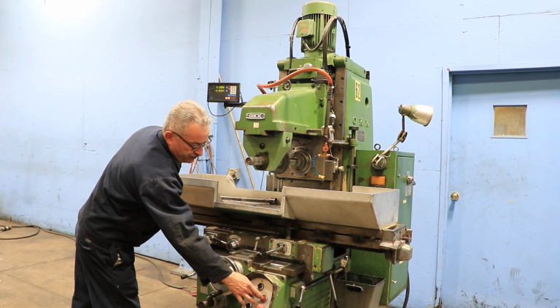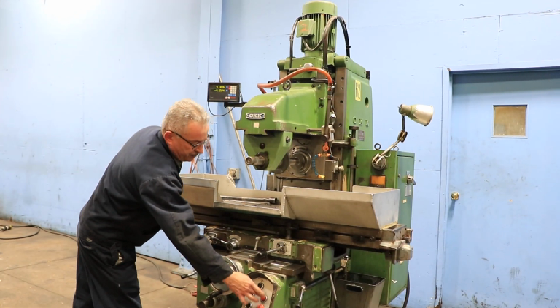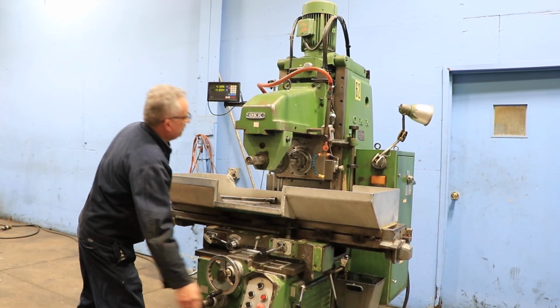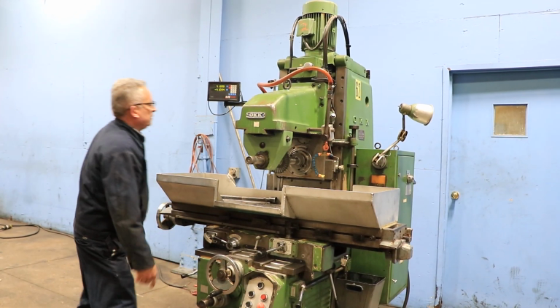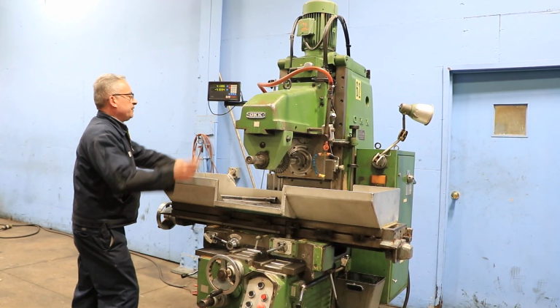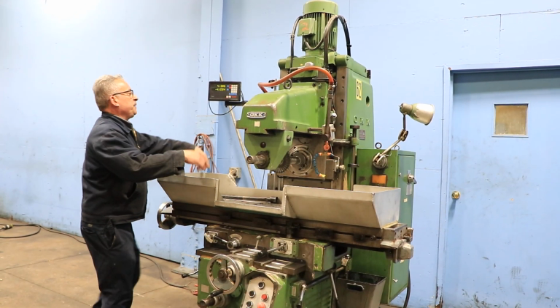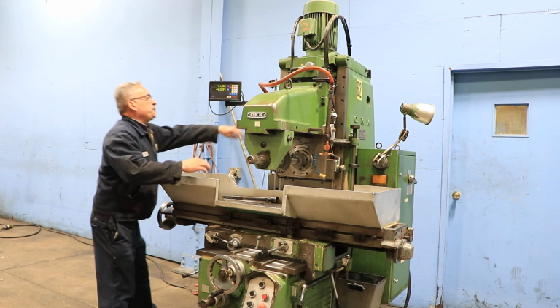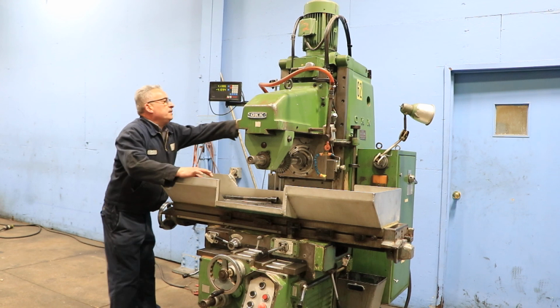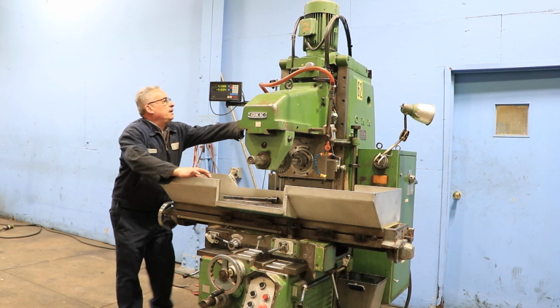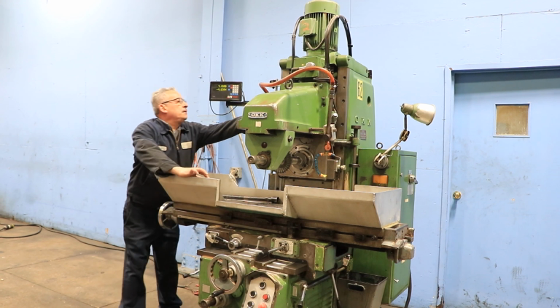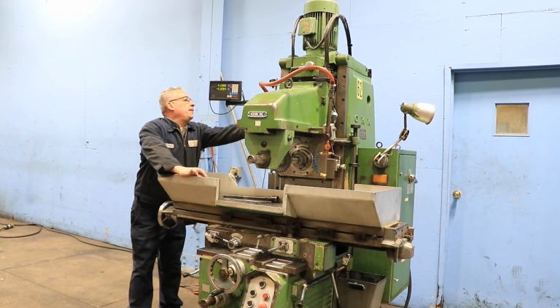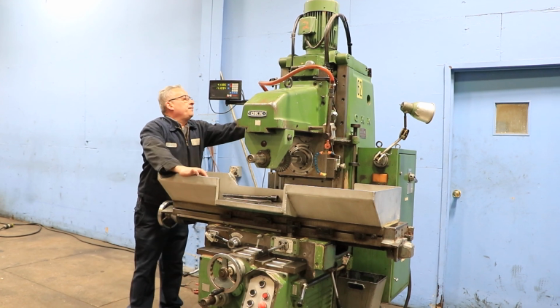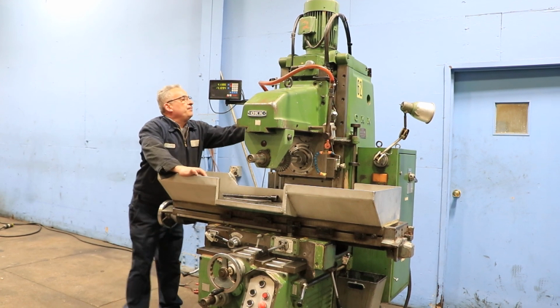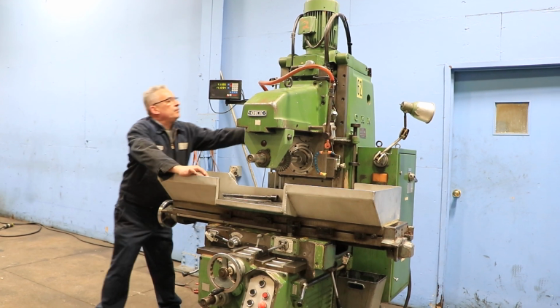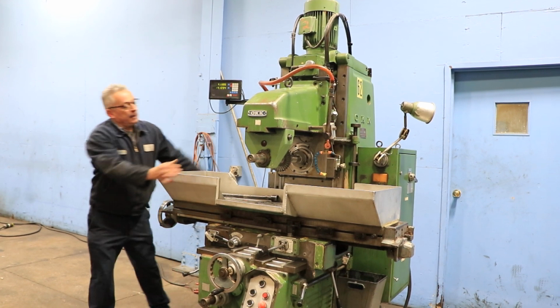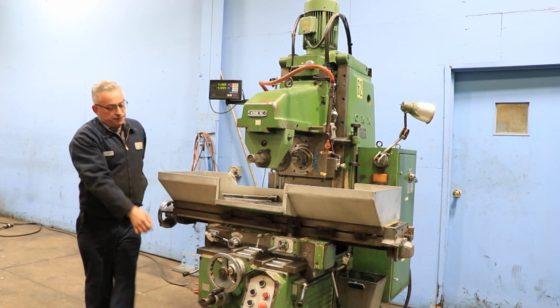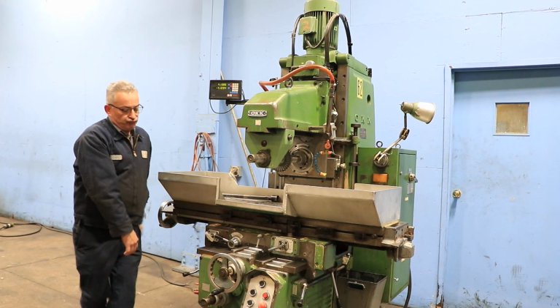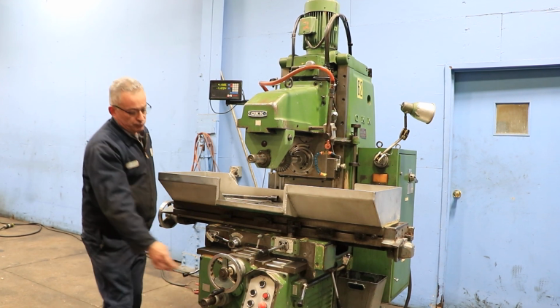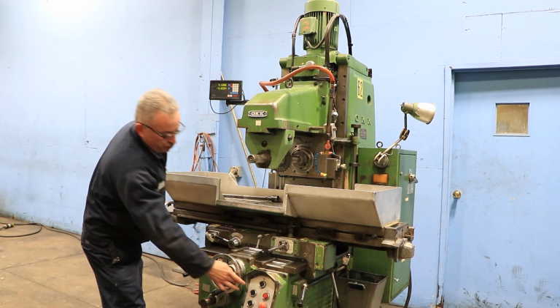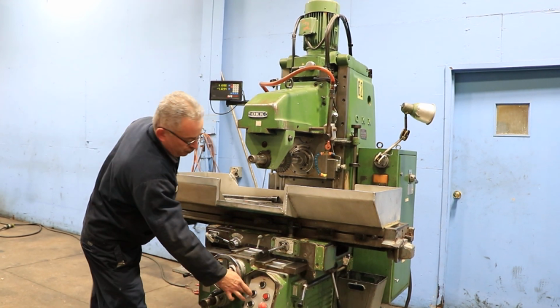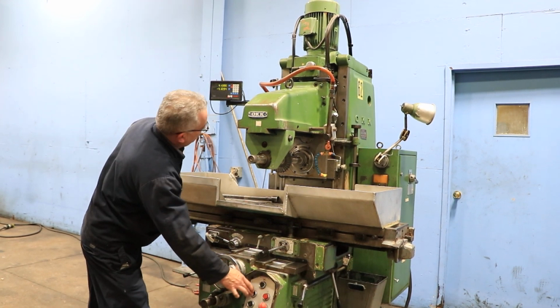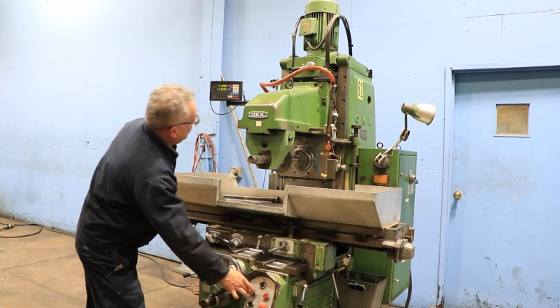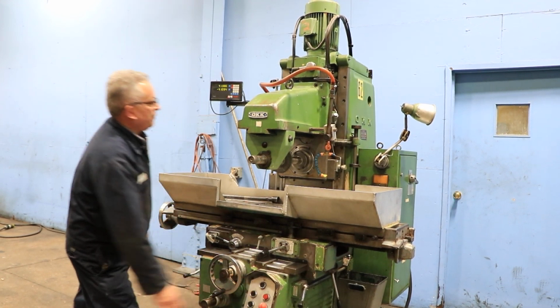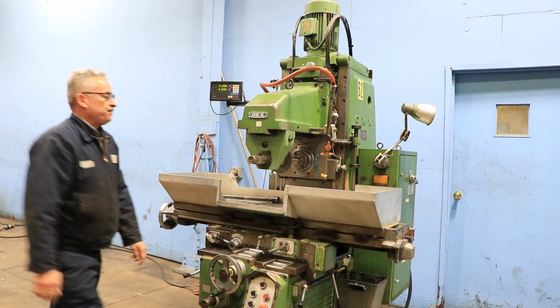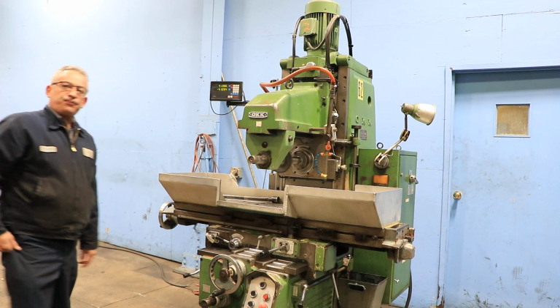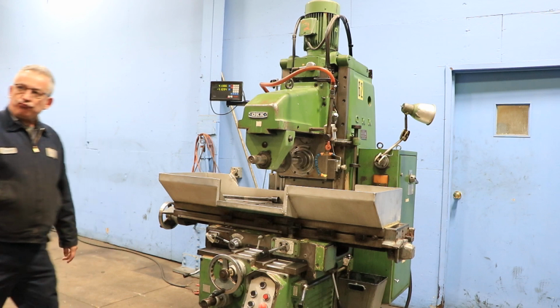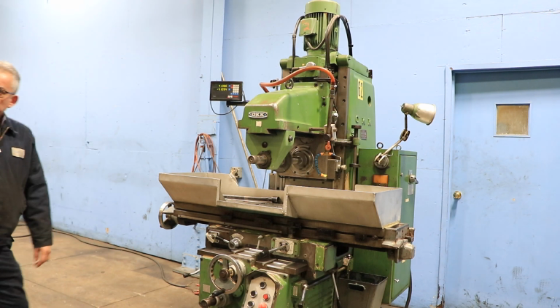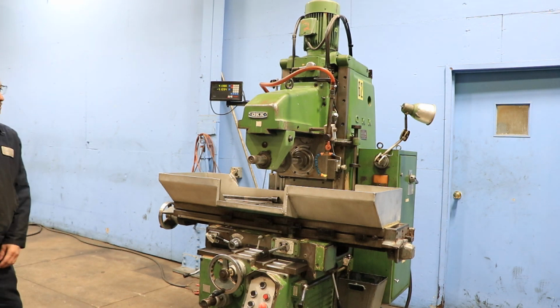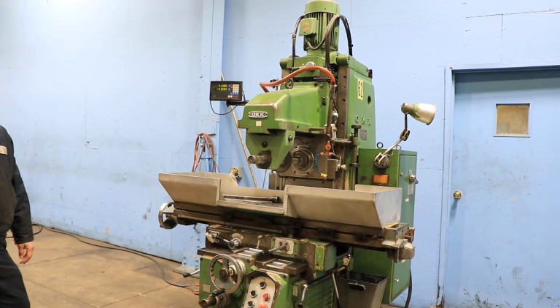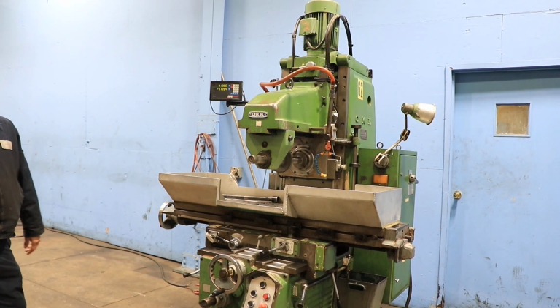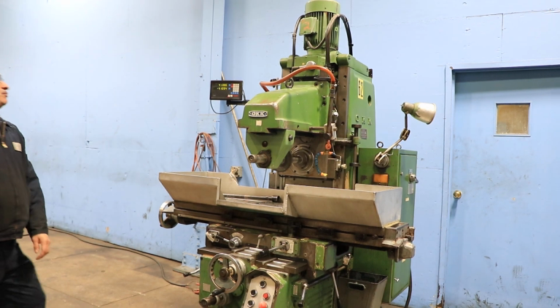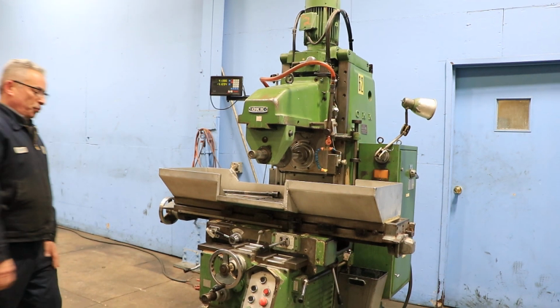And change spindle speed. This machine has three axes power feed and rapid traverse. That's a different spindle speed.